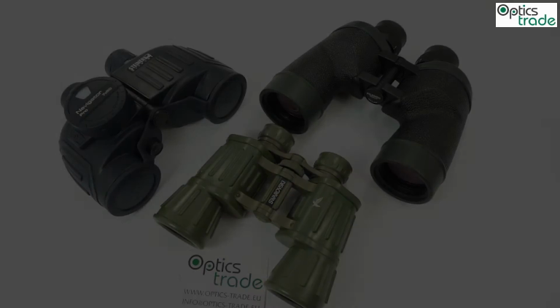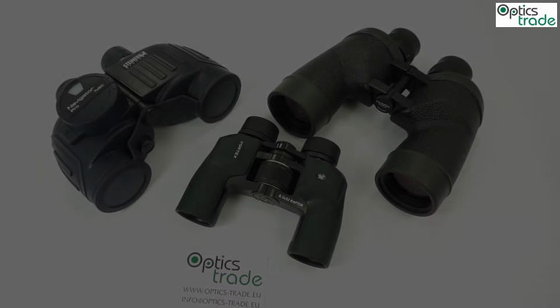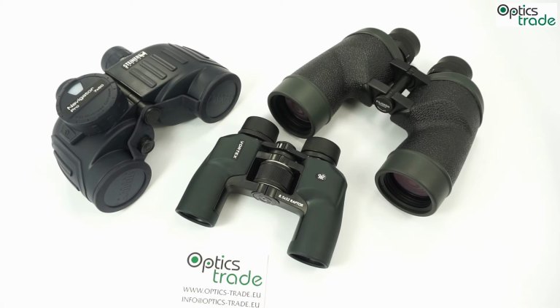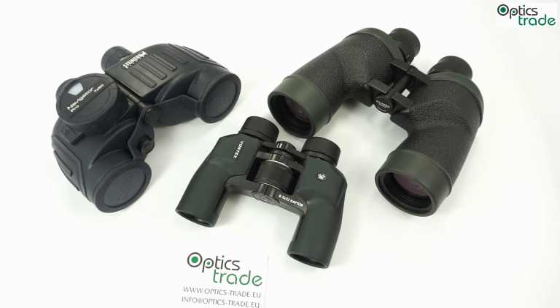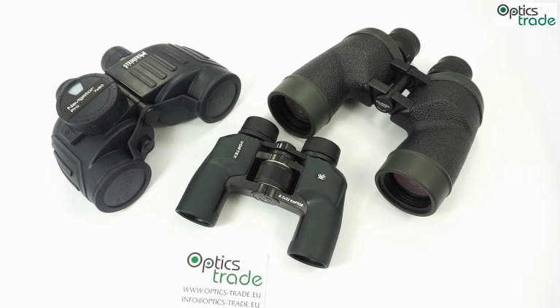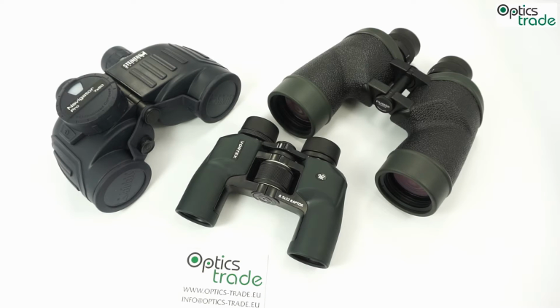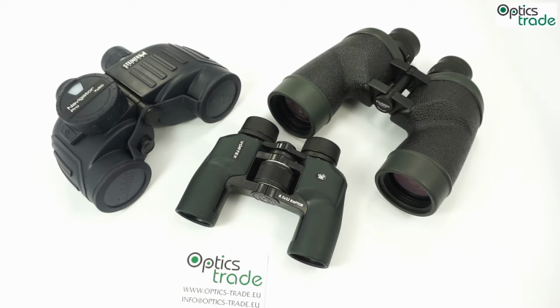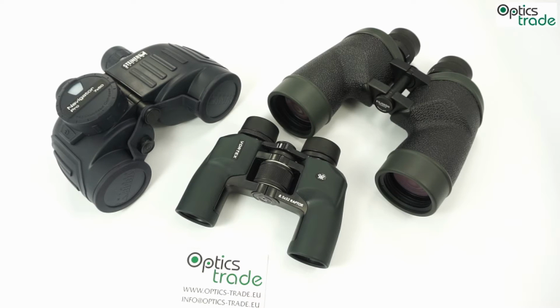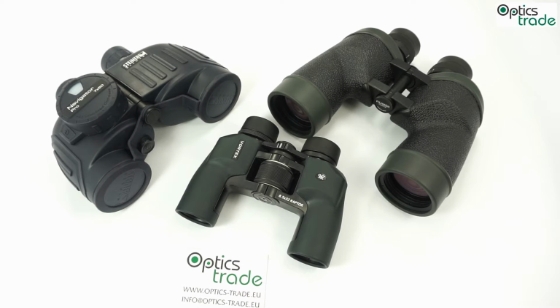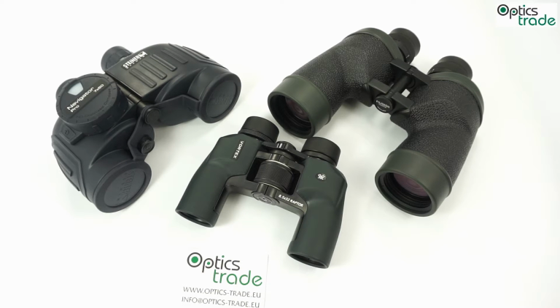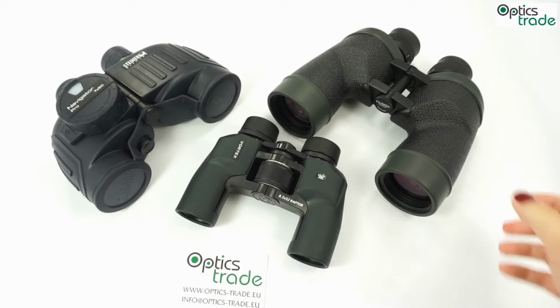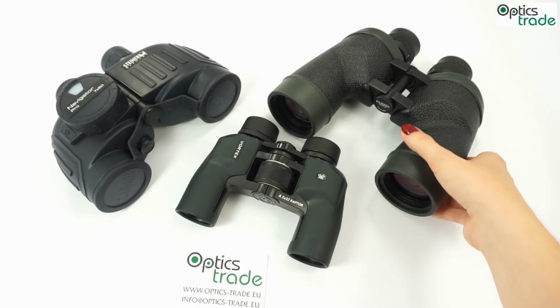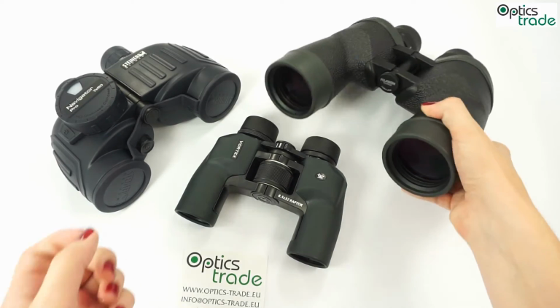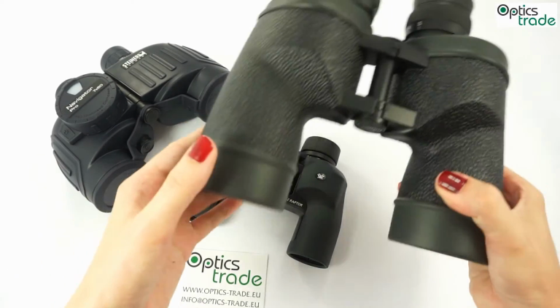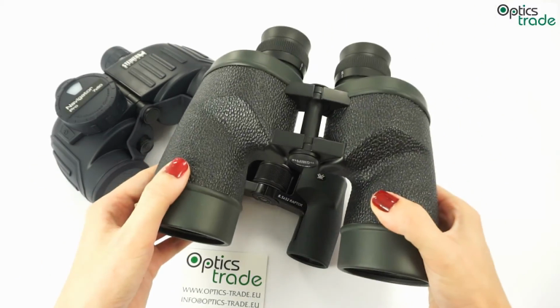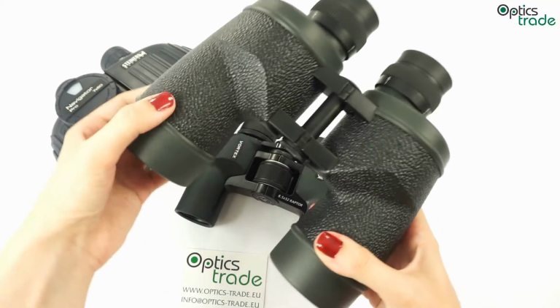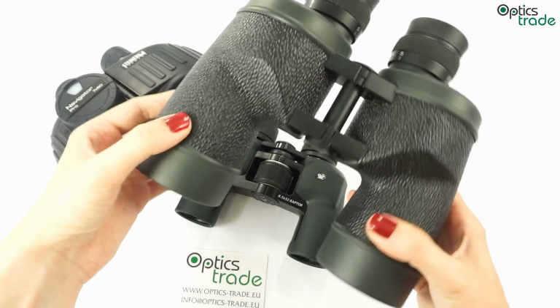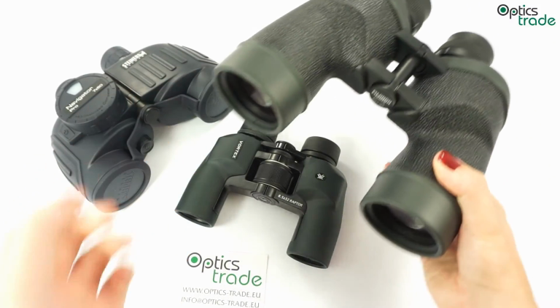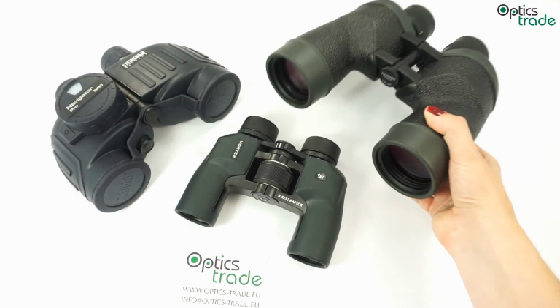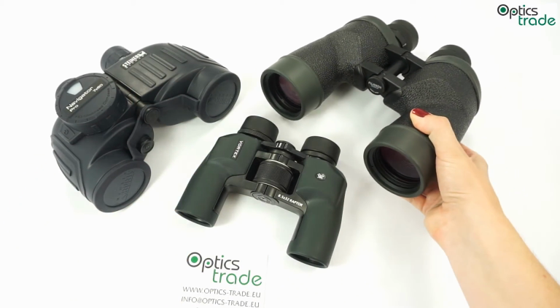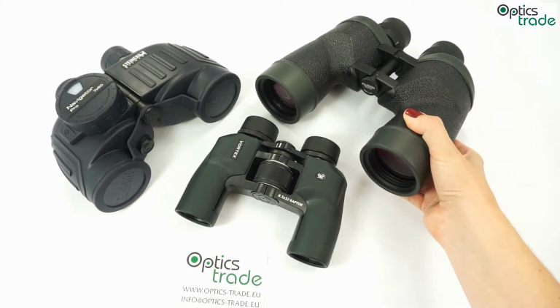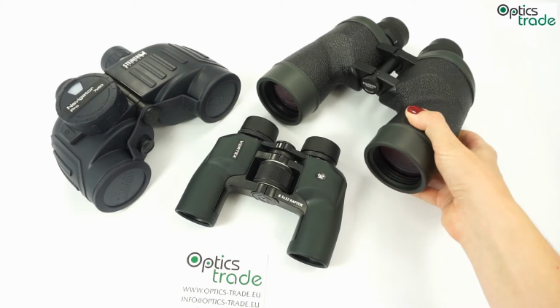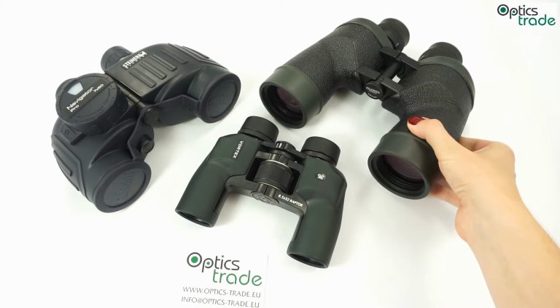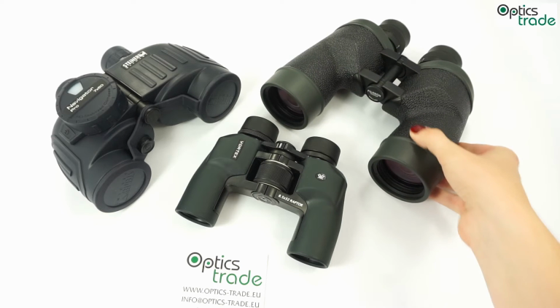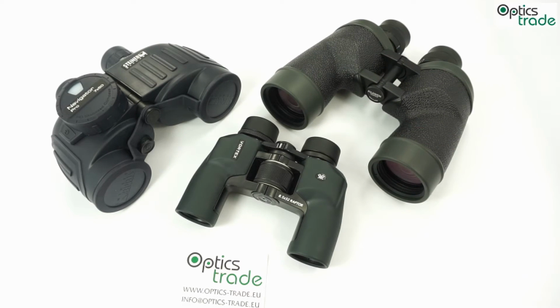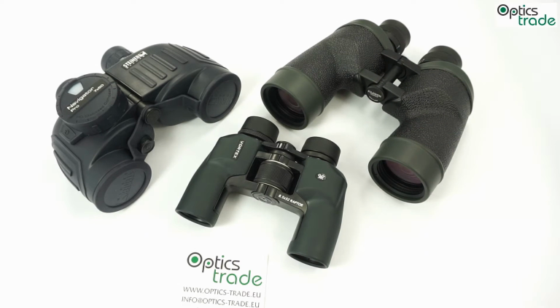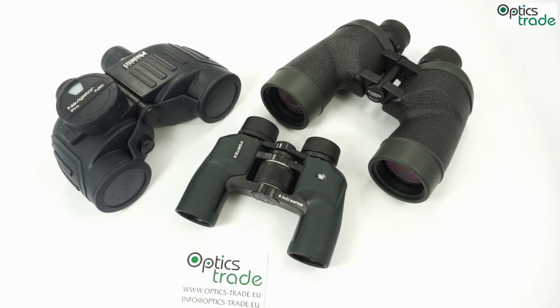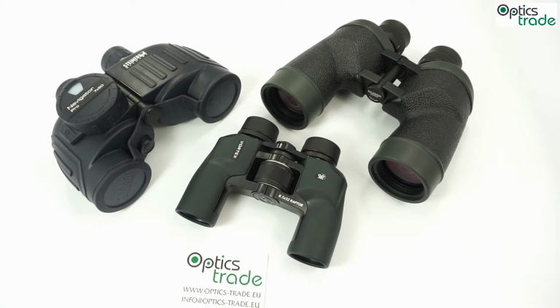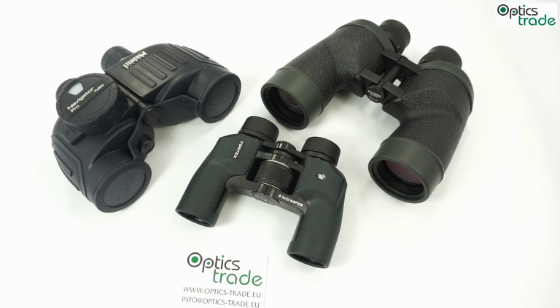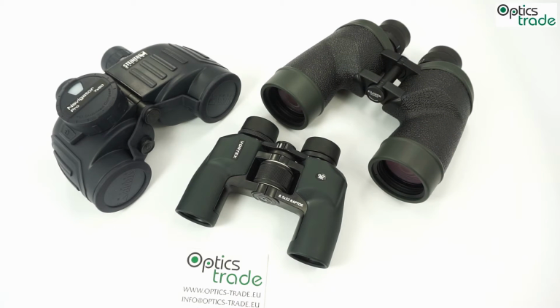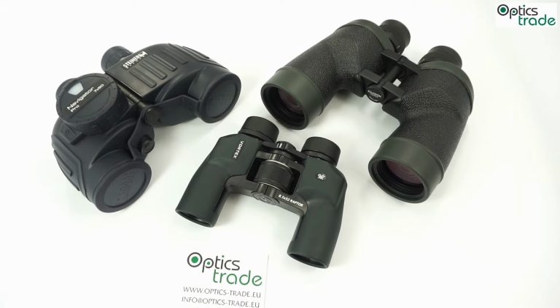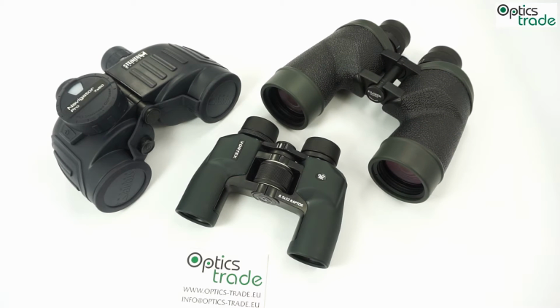Let's continue with the weak points of poro prism binoculars. They are a little heavier and clumsier, and they are not the best option for eyeglass wearers due to eyepieces that aren't adjustable.